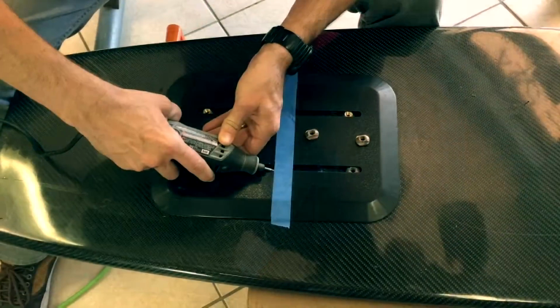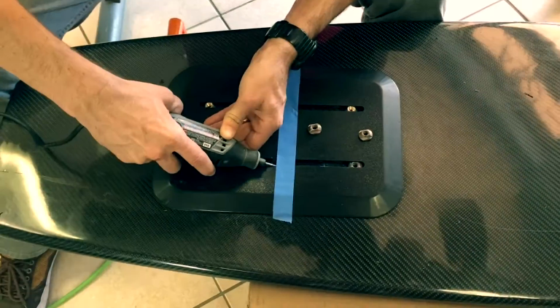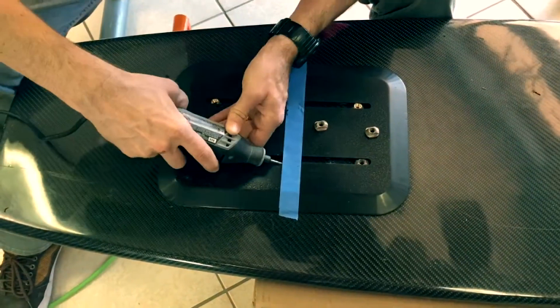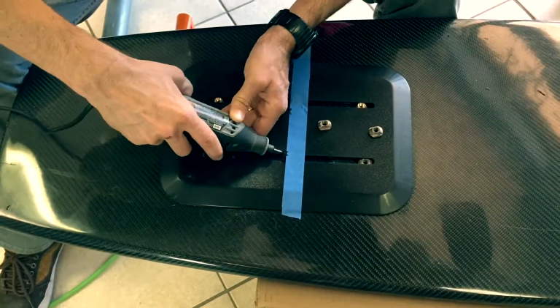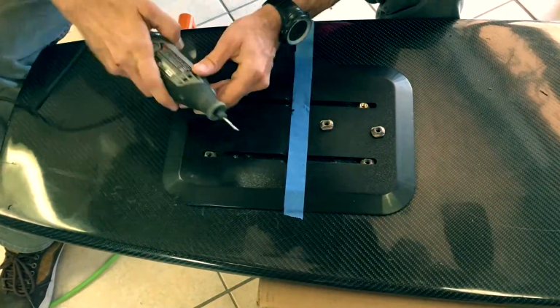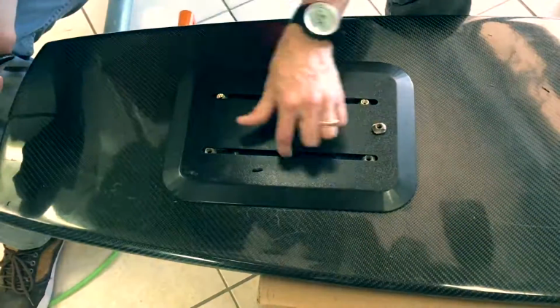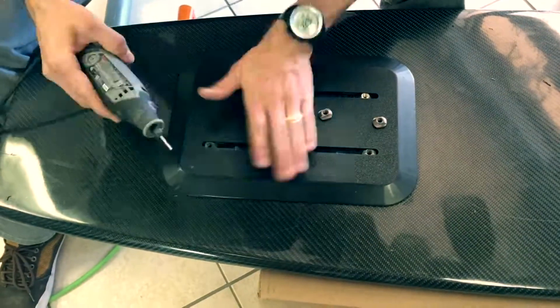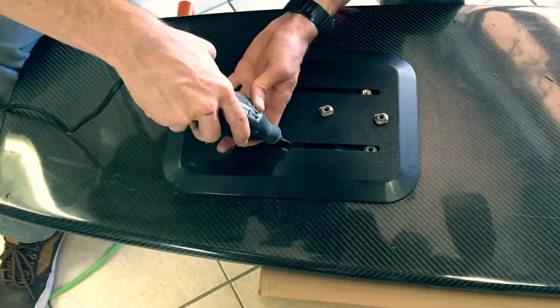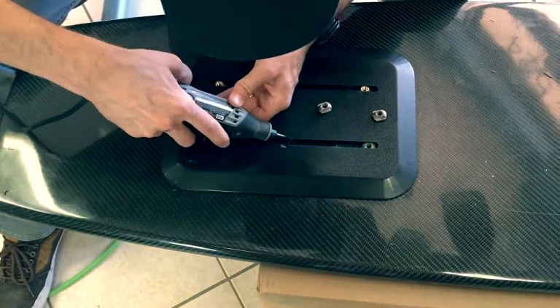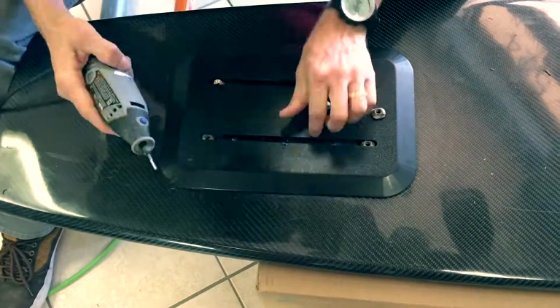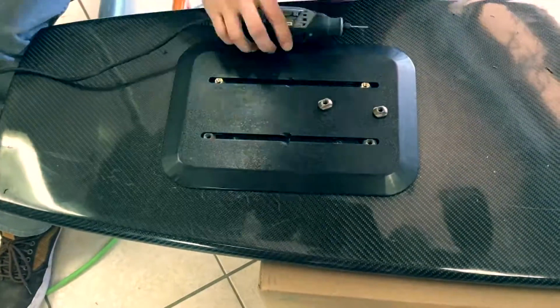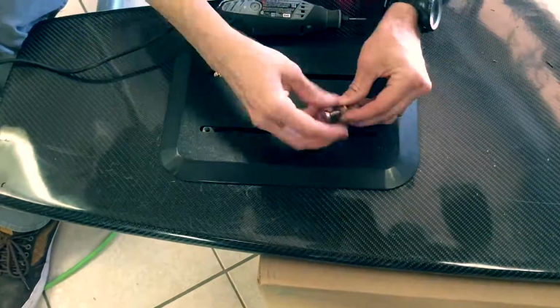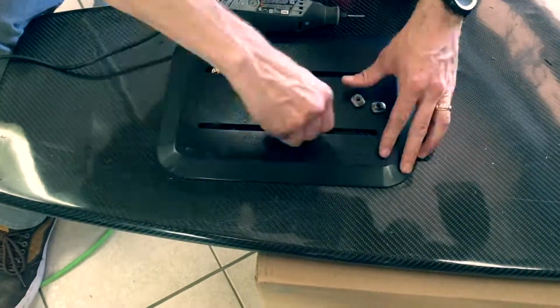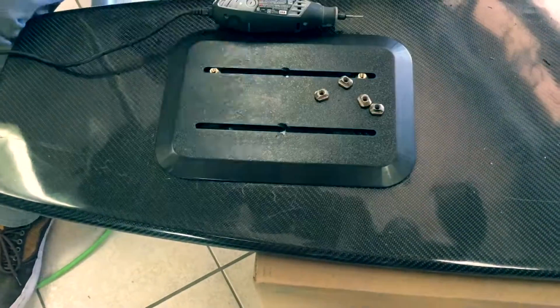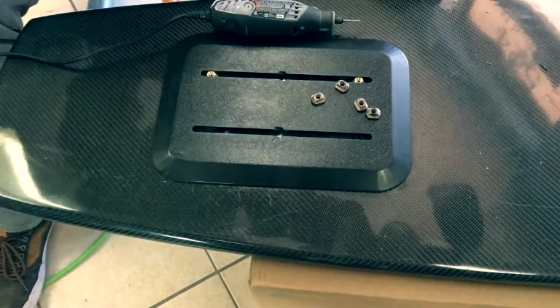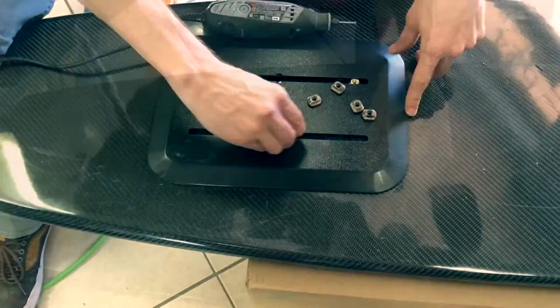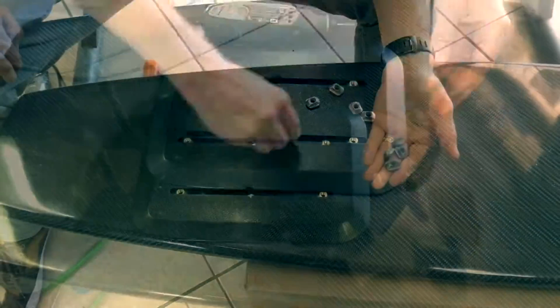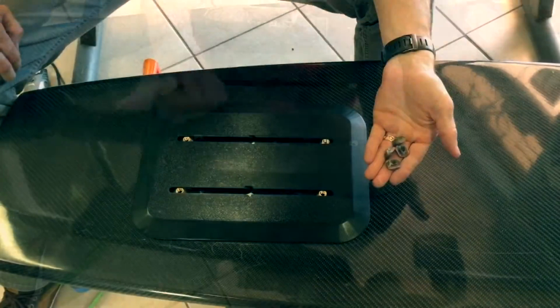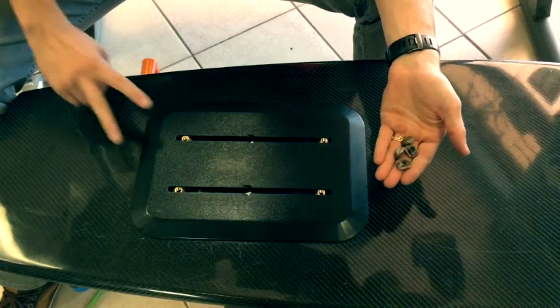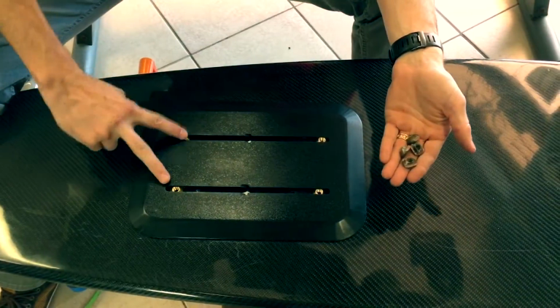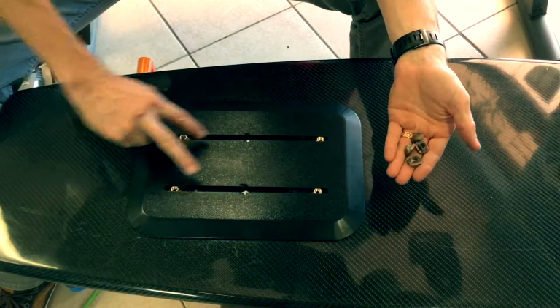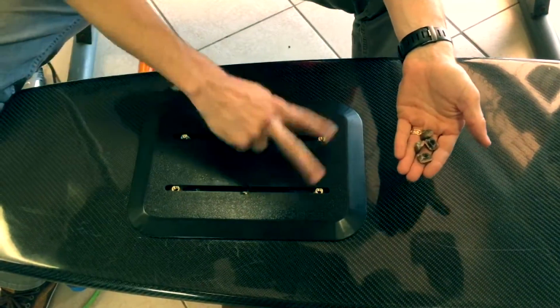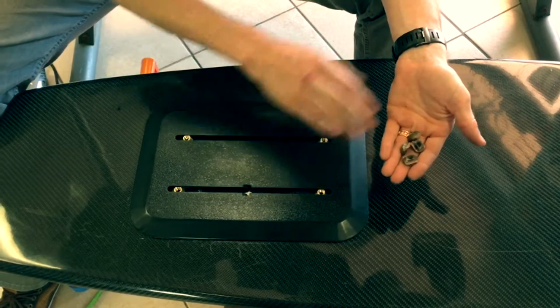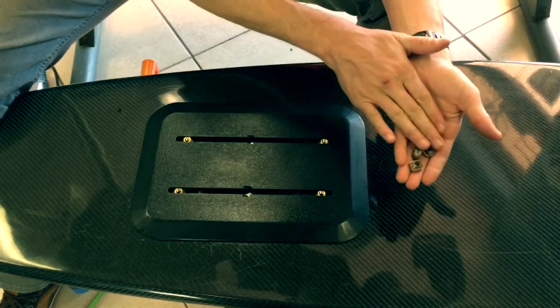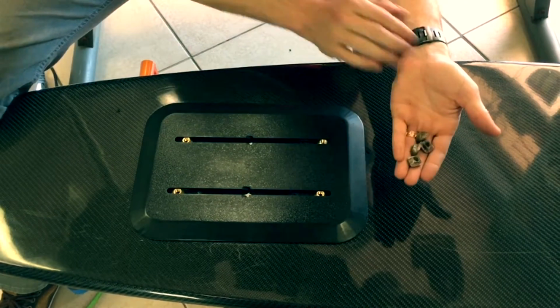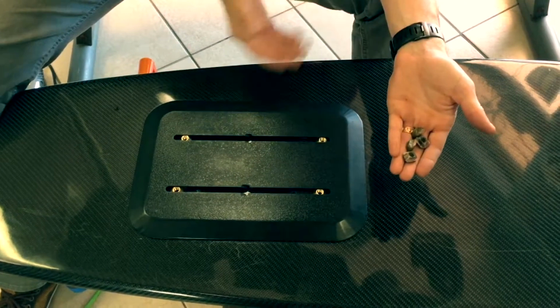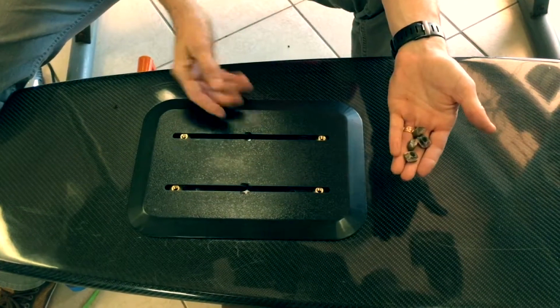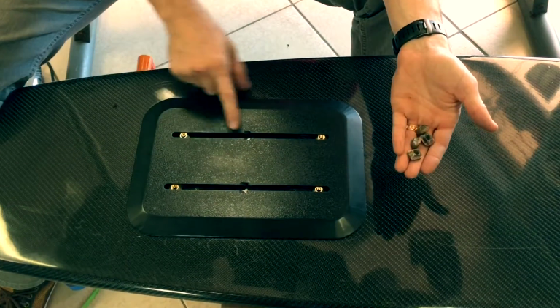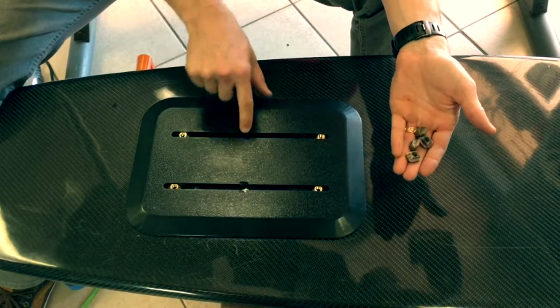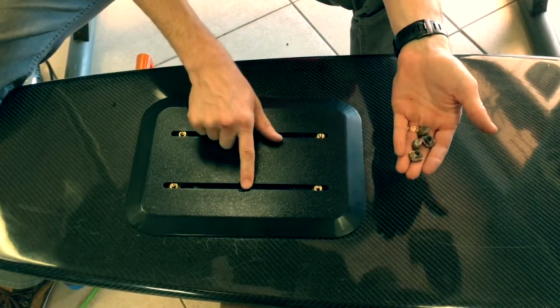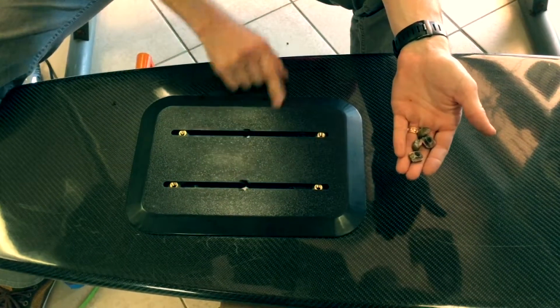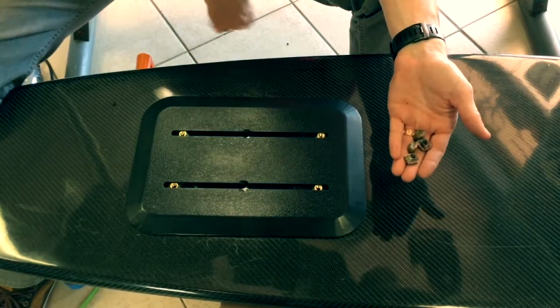Here we are cutting the second groove. If you're using T-nuts that are different than the ones included with the foil mount, you should put them in the slot before you stick the foil mount down. You can also include both sets of T-nuts in the slots at the same time.